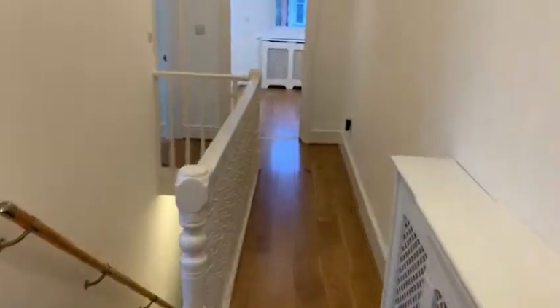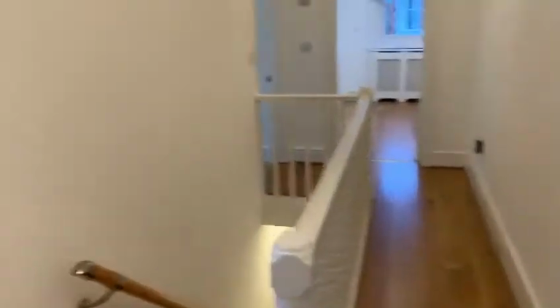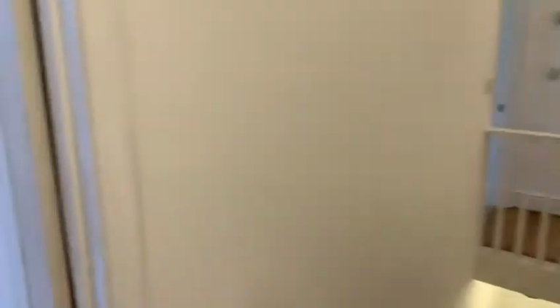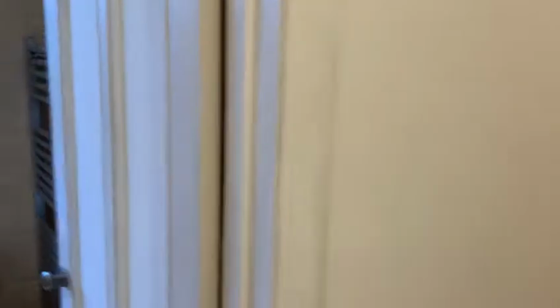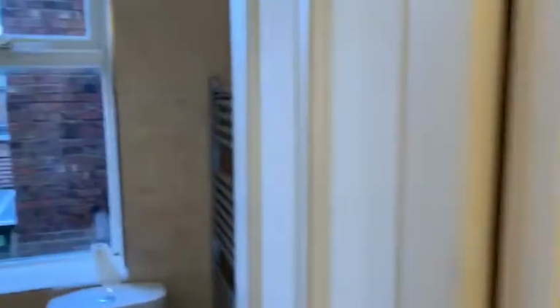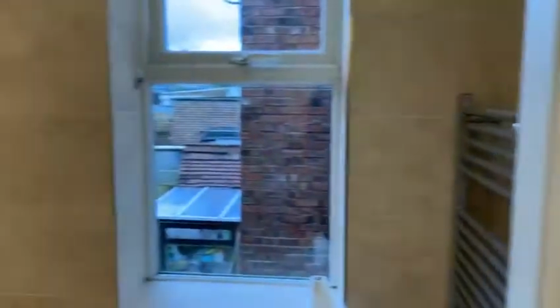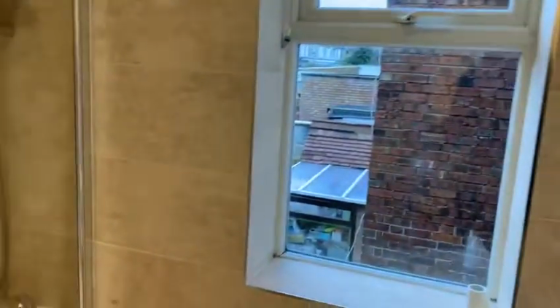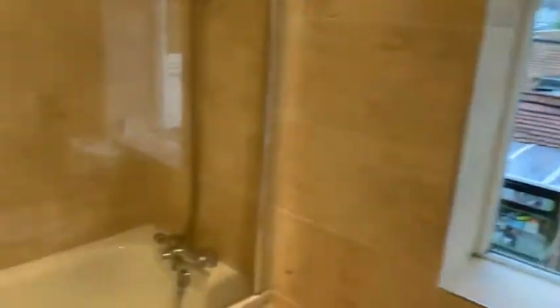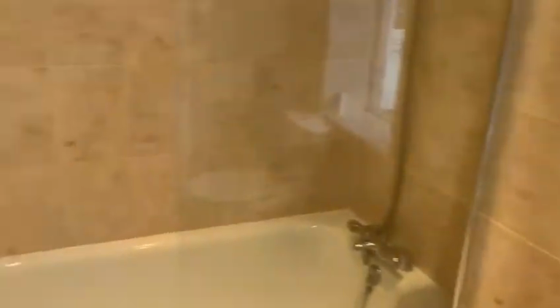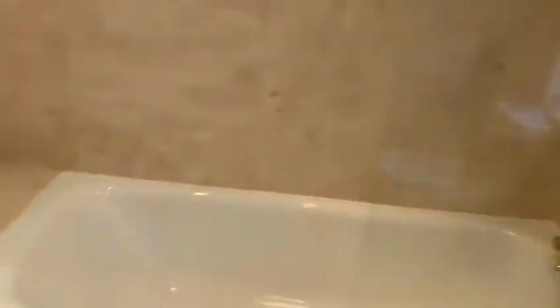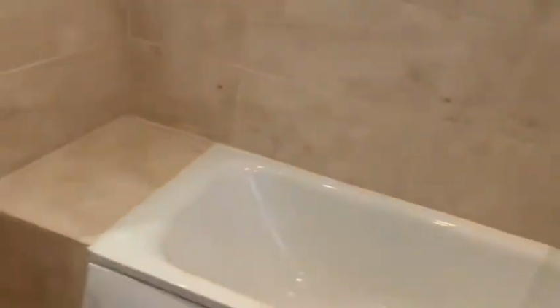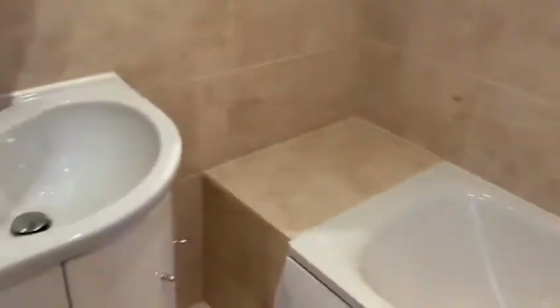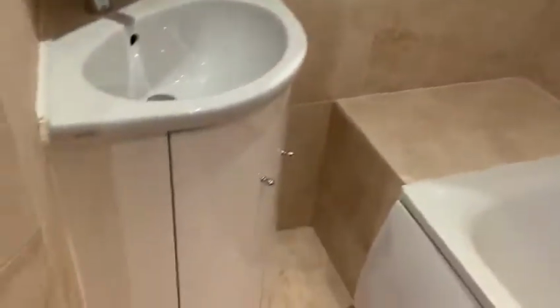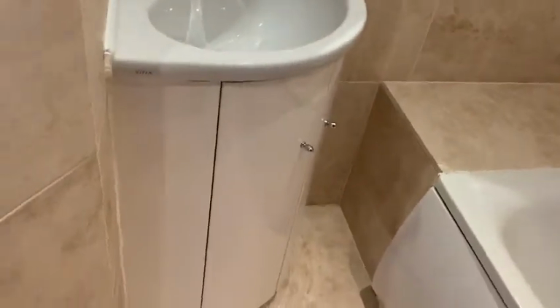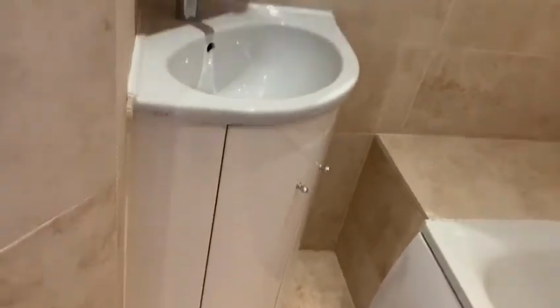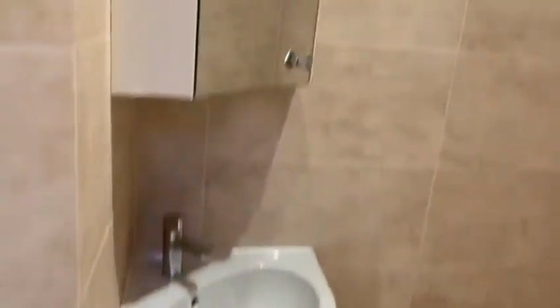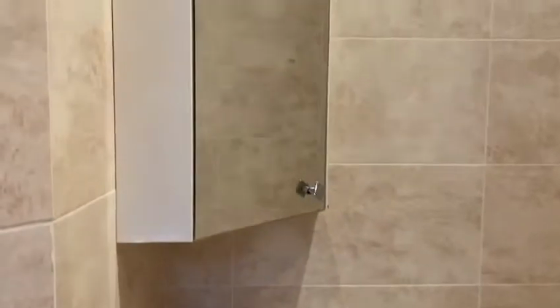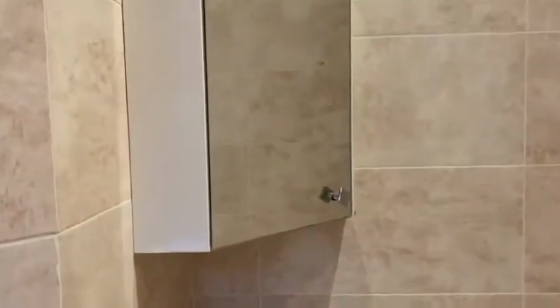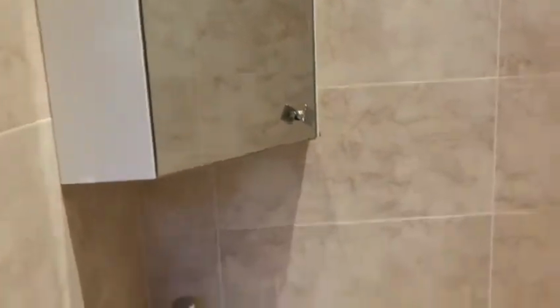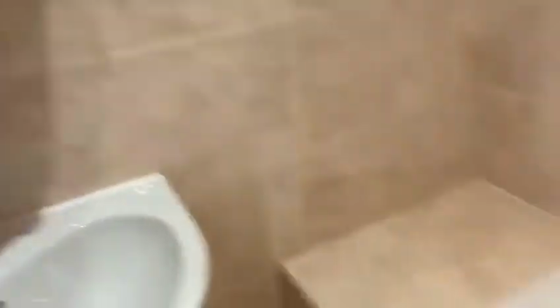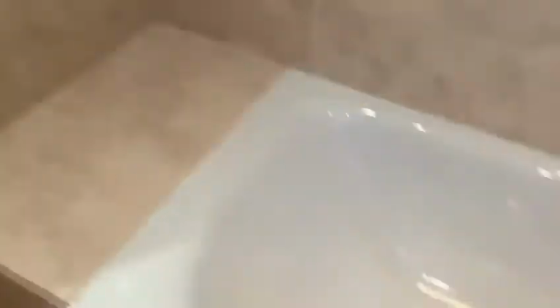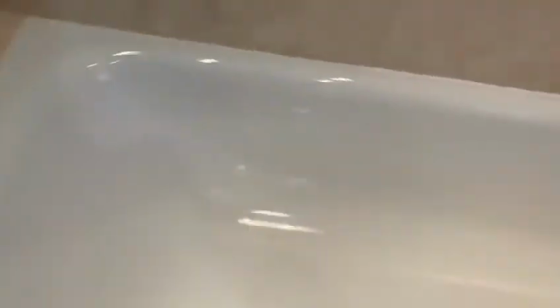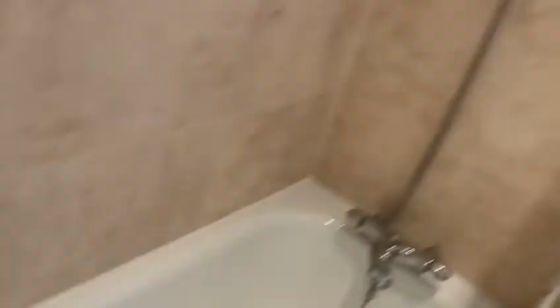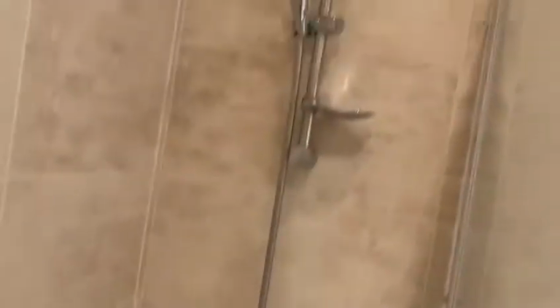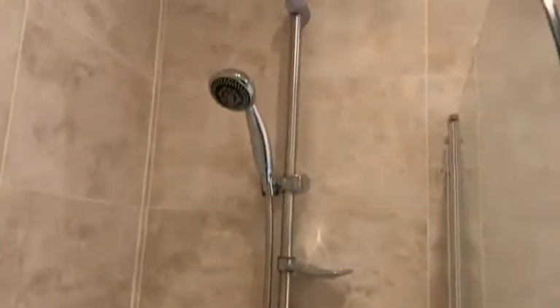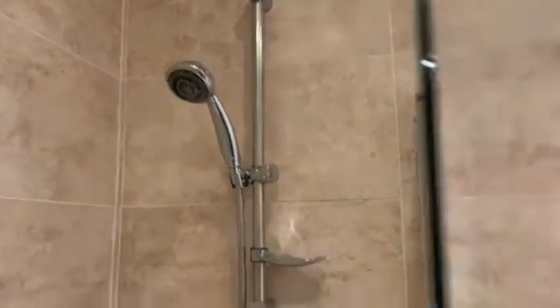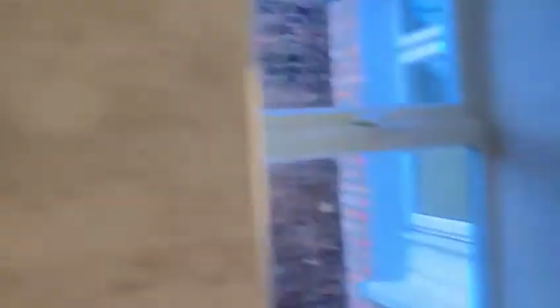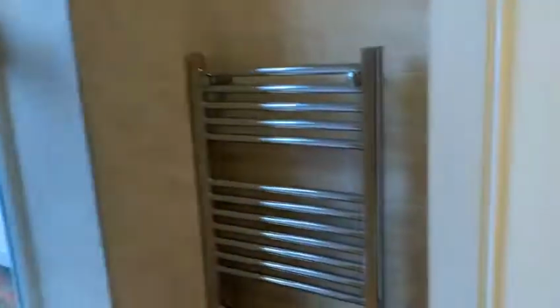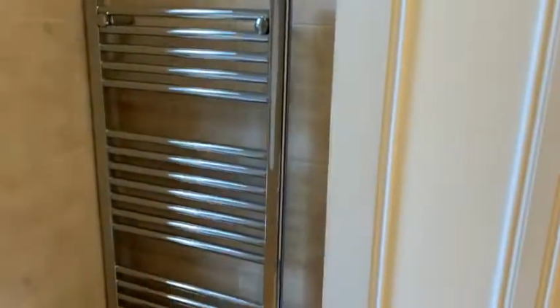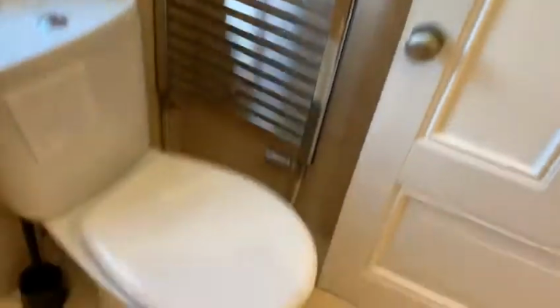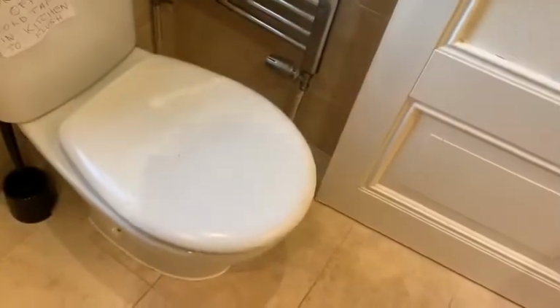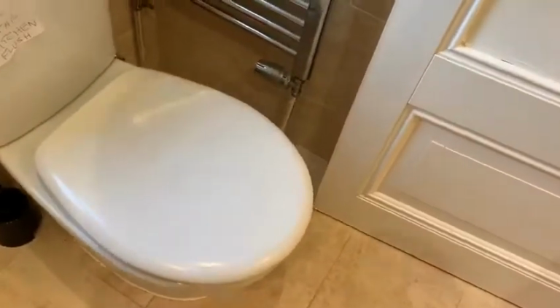You have the bathroom just through here — sink with storage underneath, mirror storage behind, bathtub, shower, heated towel rail, and toilet.